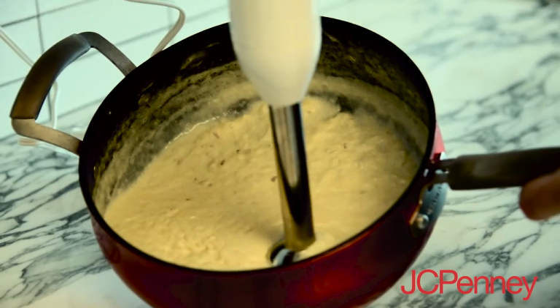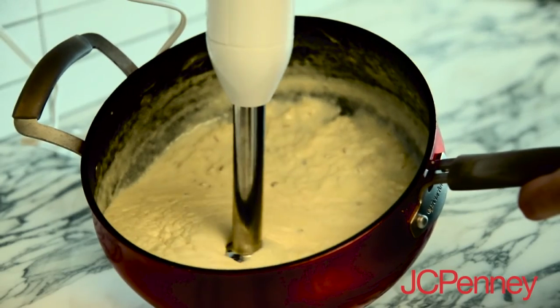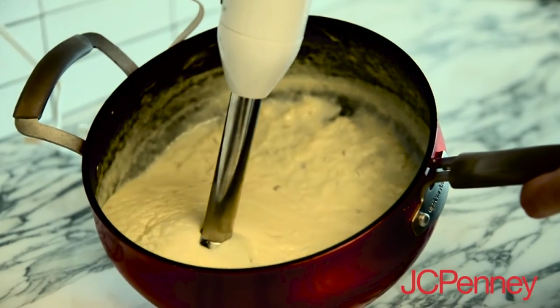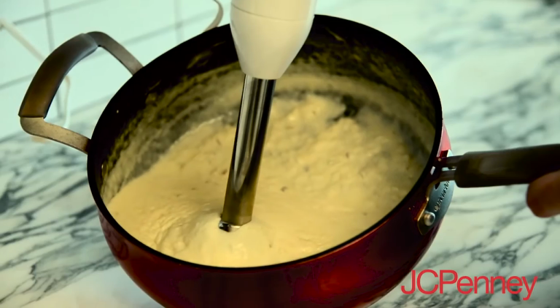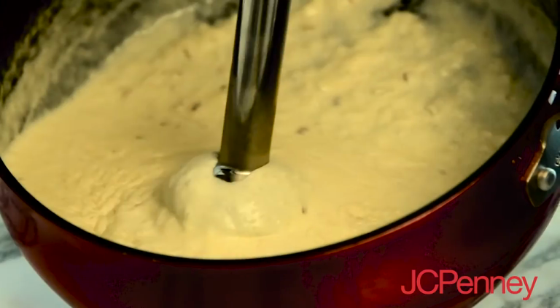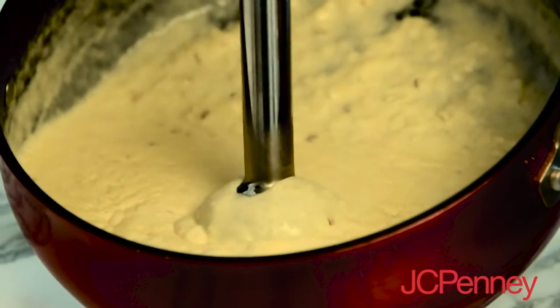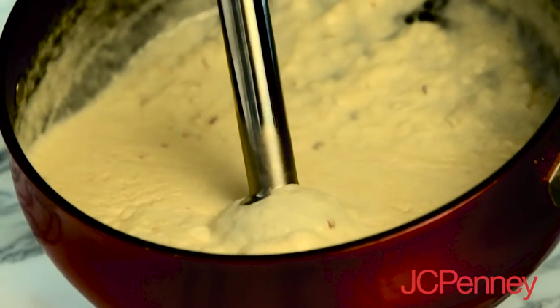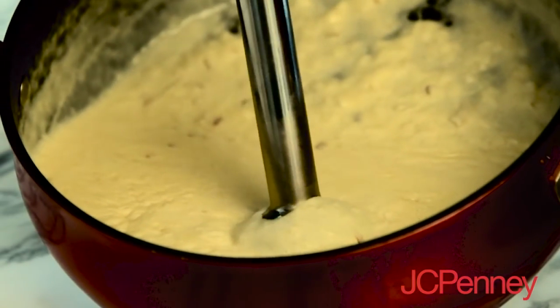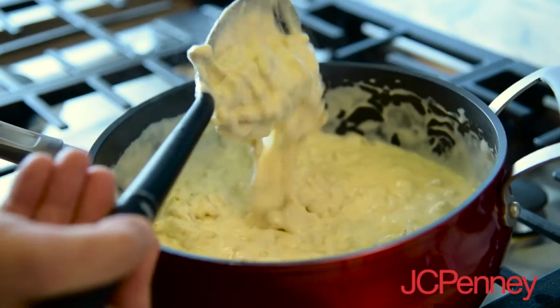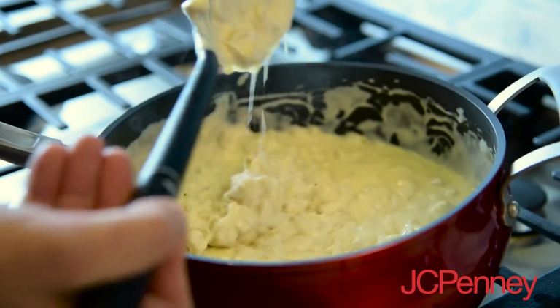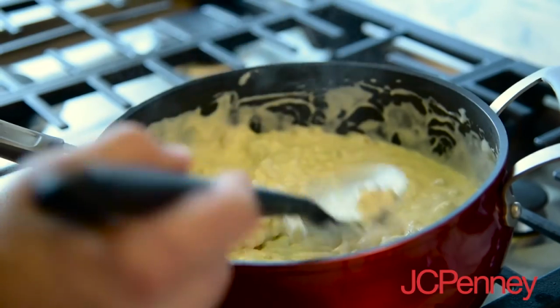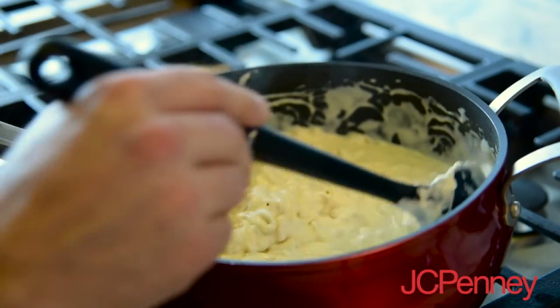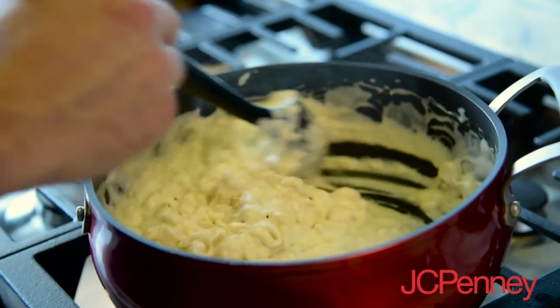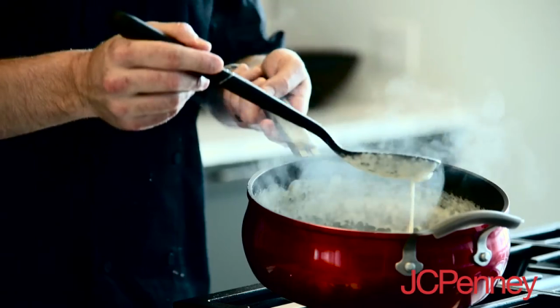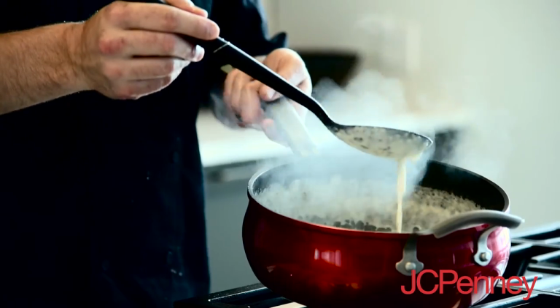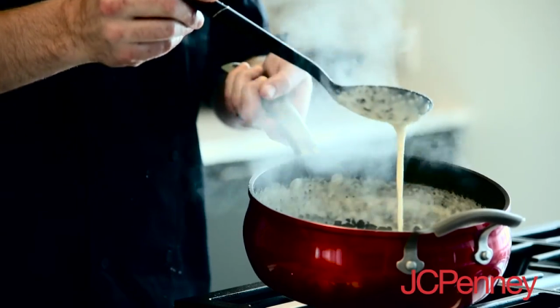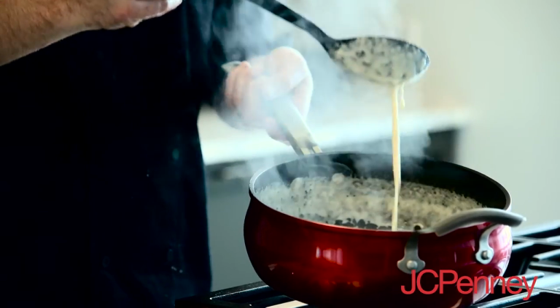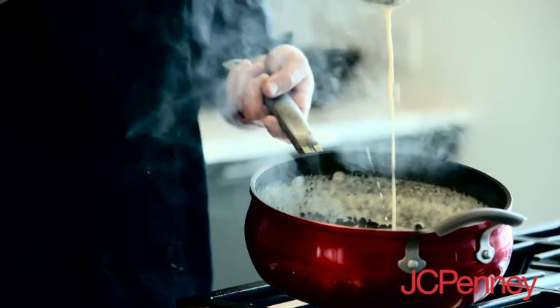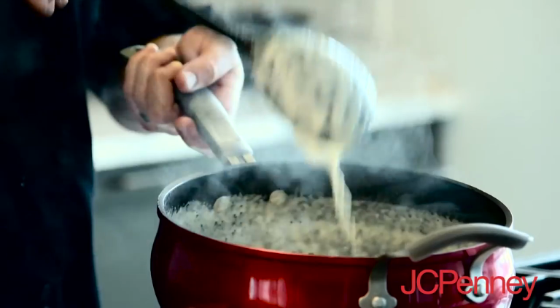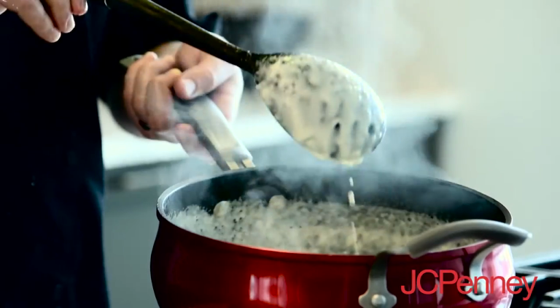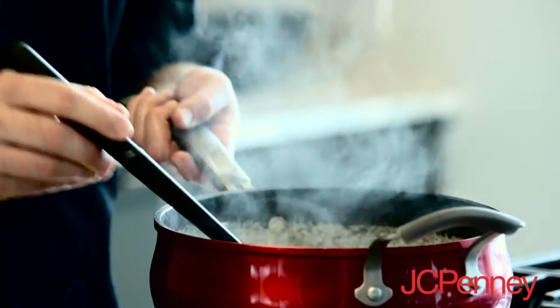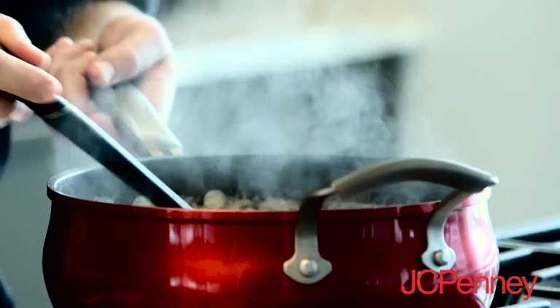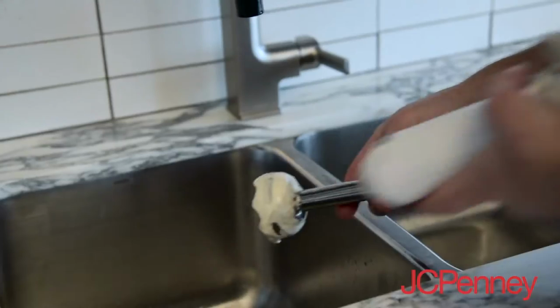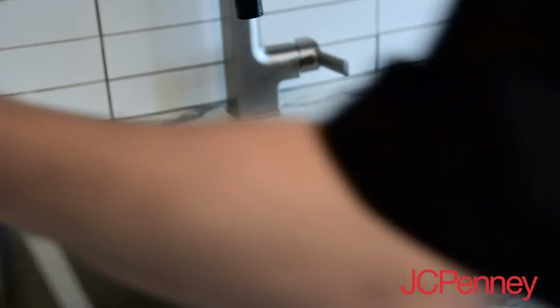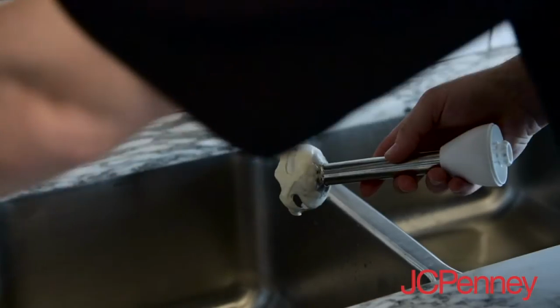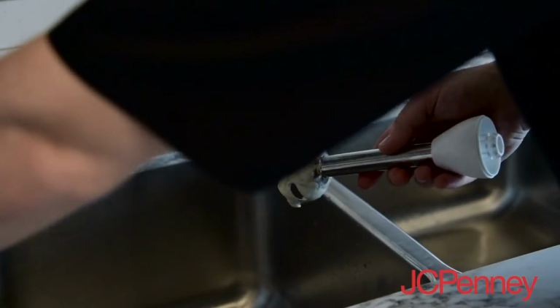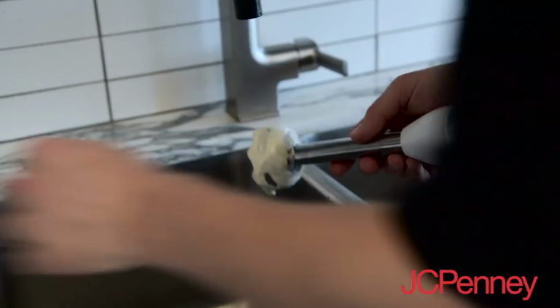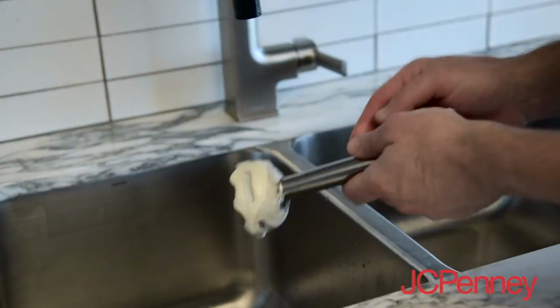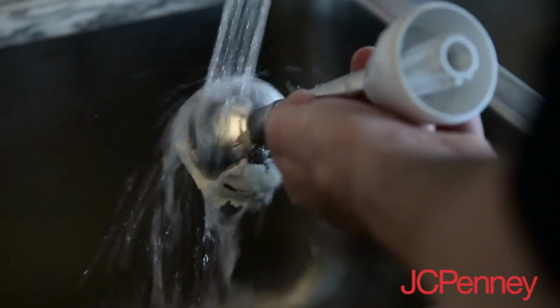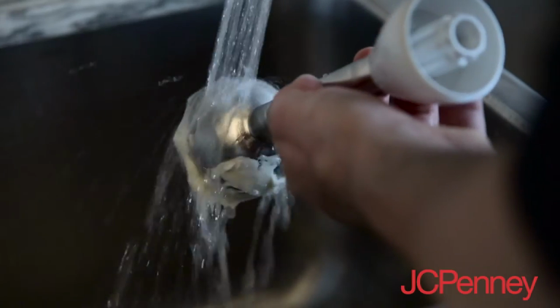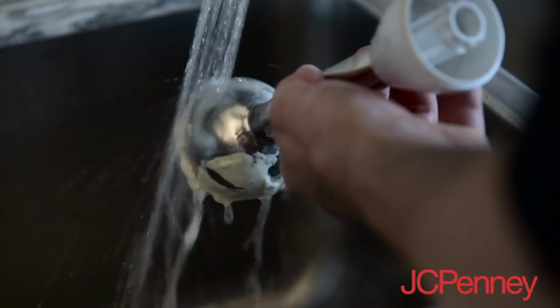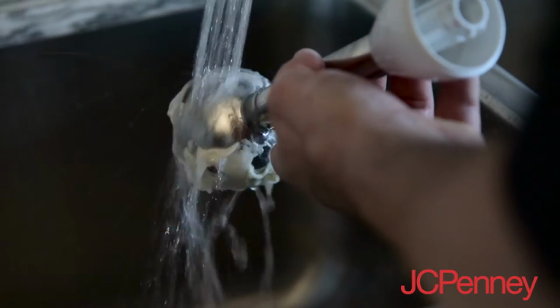The first time I used this immersion blender I was blown away. It's great for making smooth sauces in the pans that they were cooked in, making smoothies in the morning, and cleanup is easy at the end. You just rinse it off at the sink and you're good to go.